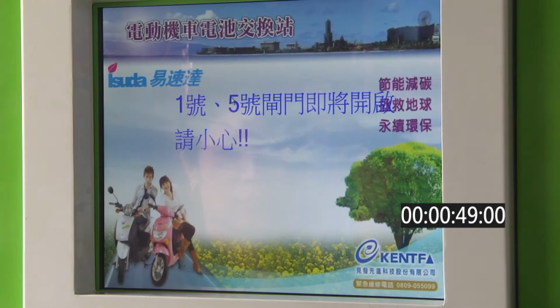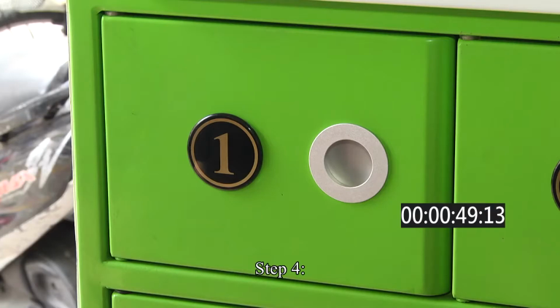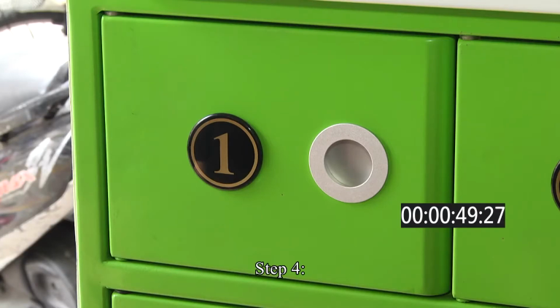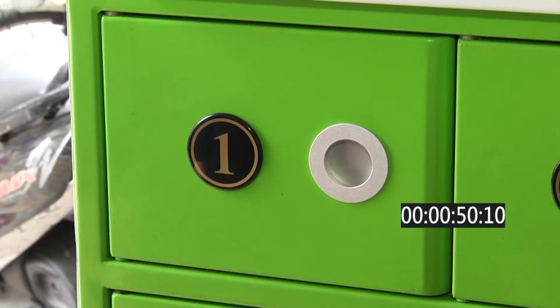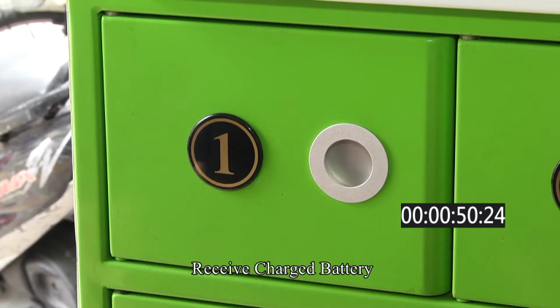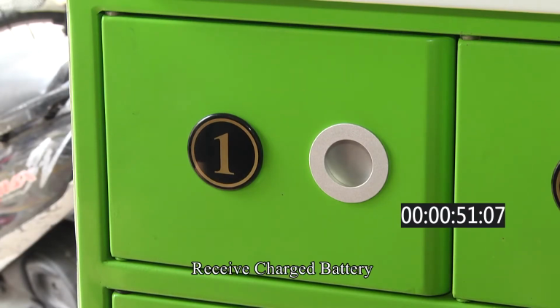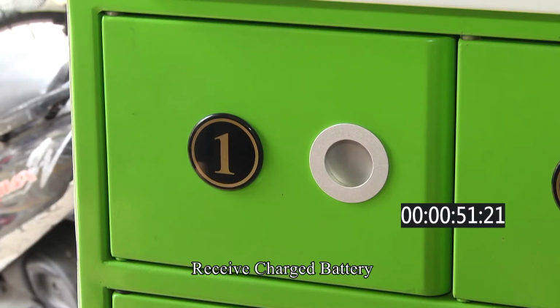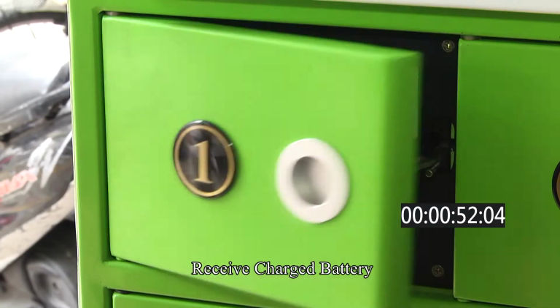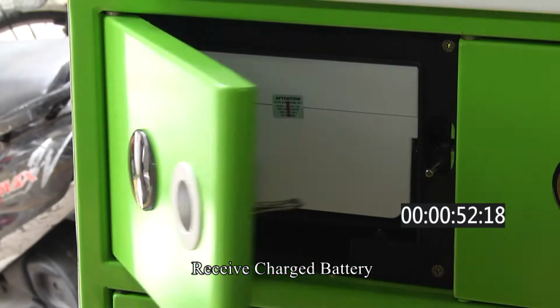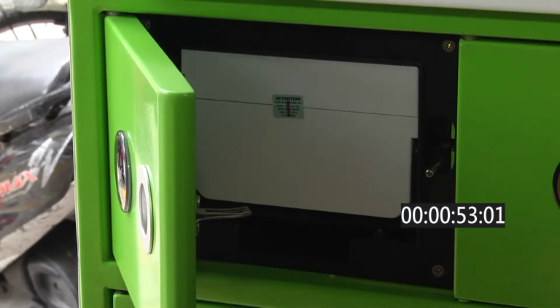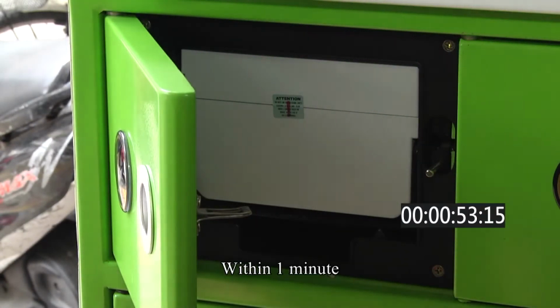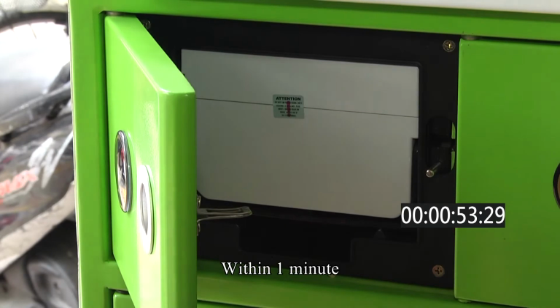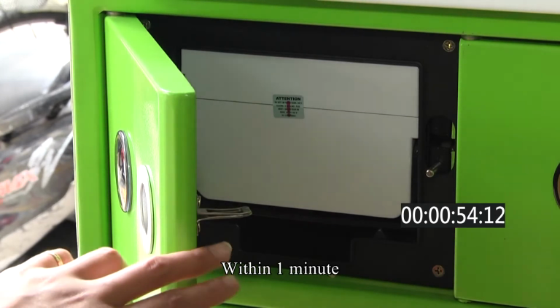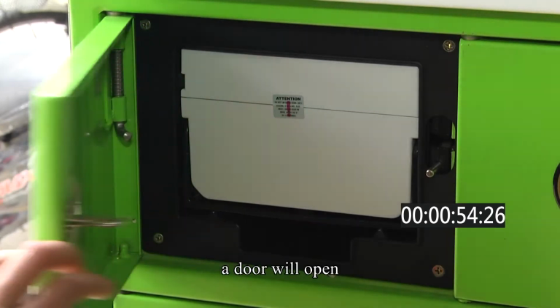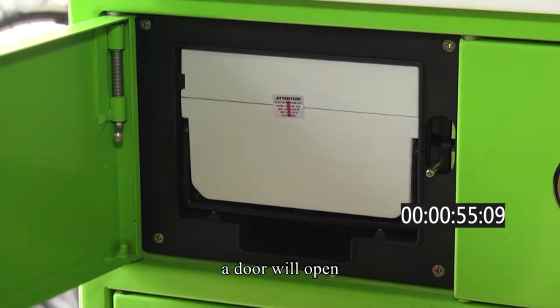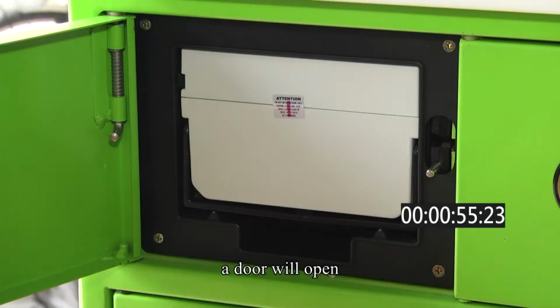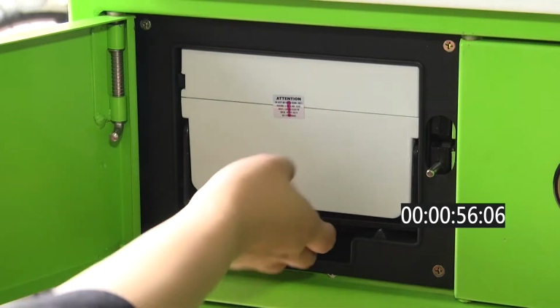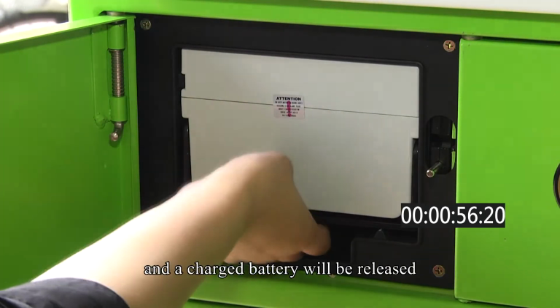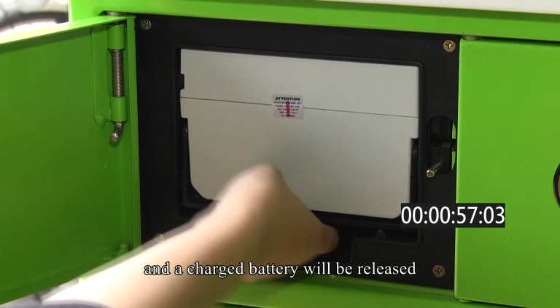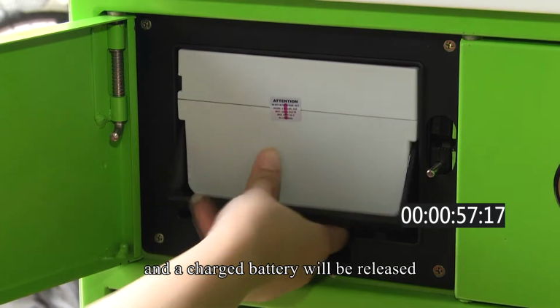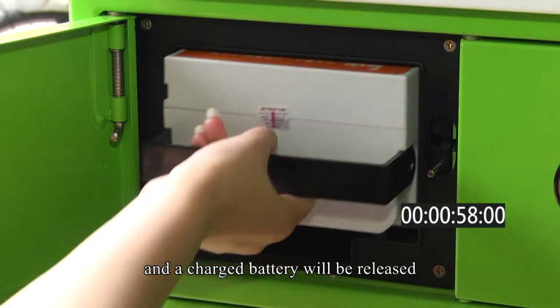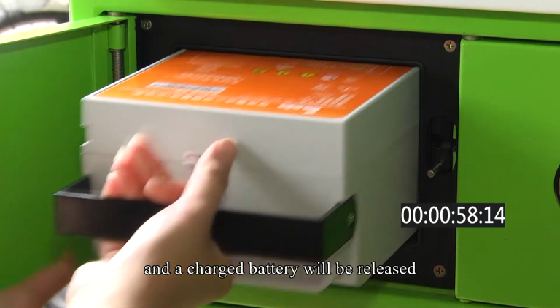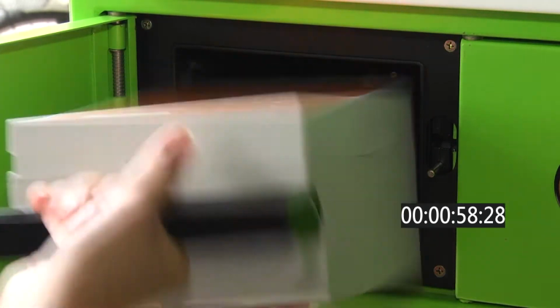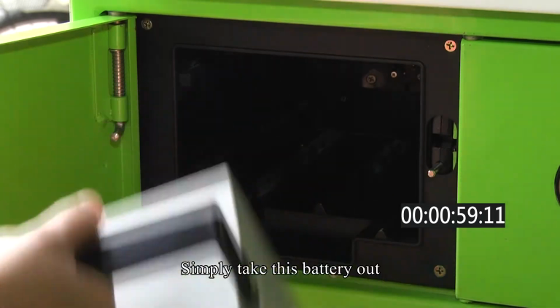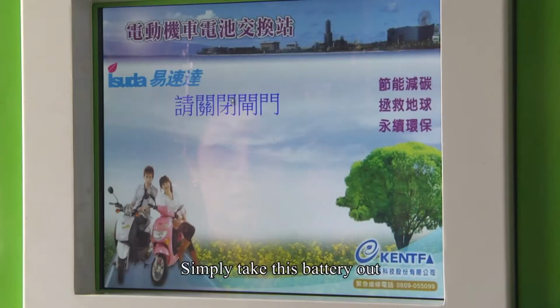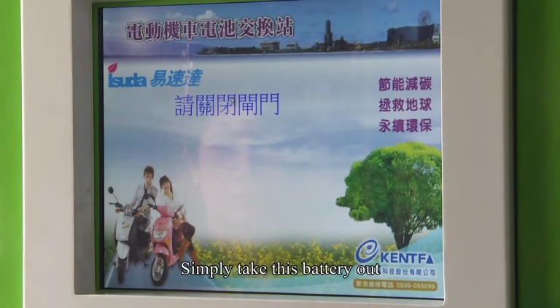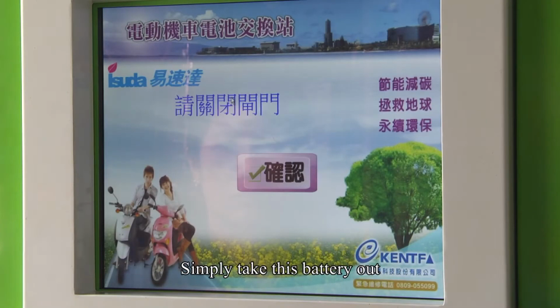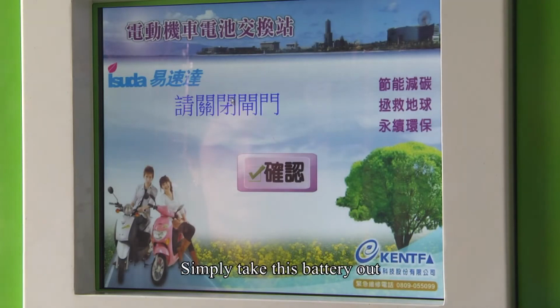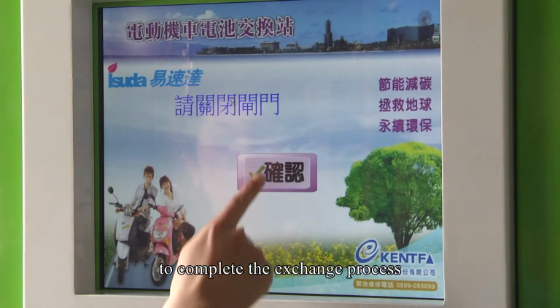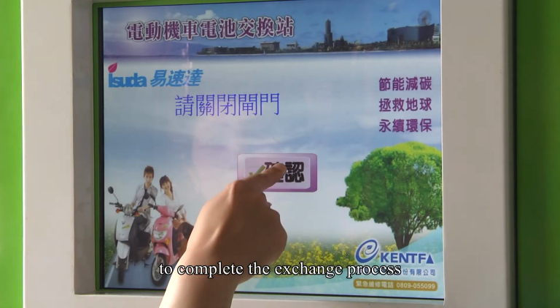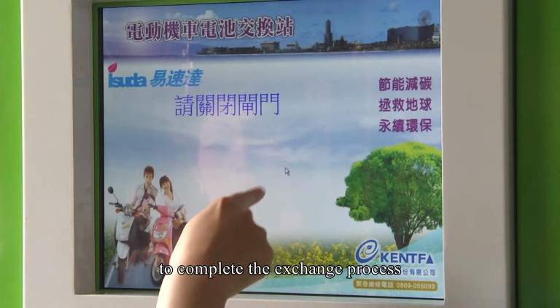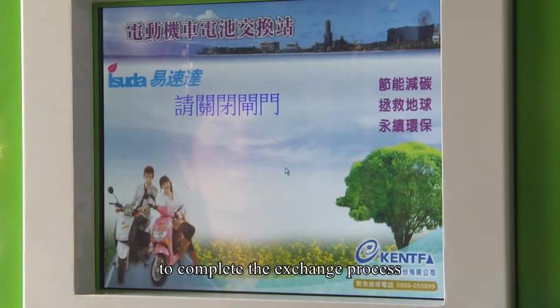Step 4 — Receive charged battery. Within one minute, a door will open and a charged battery will be released. Simply take this battery out to complete the exchange process.